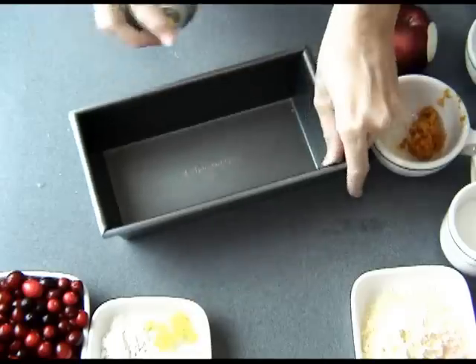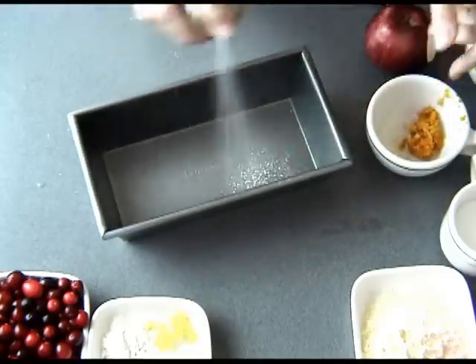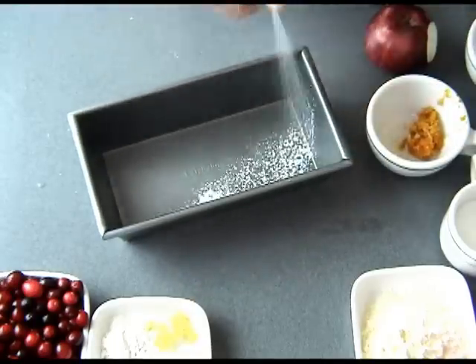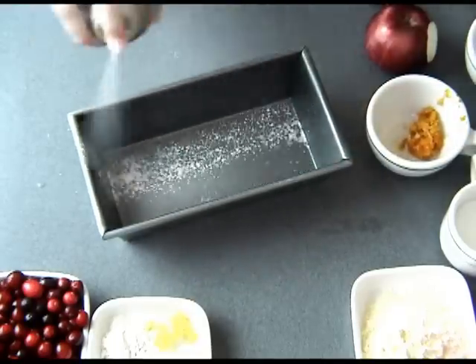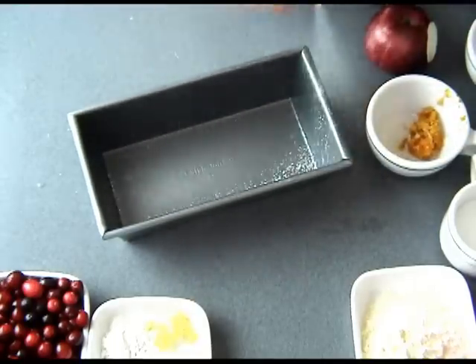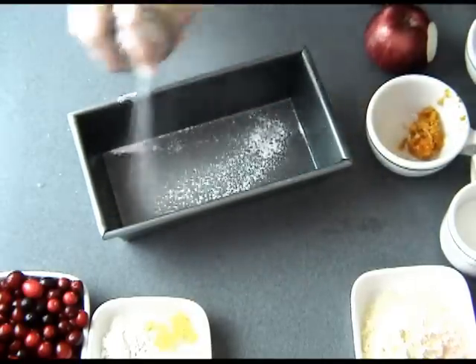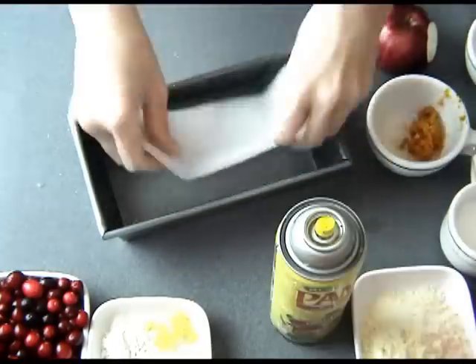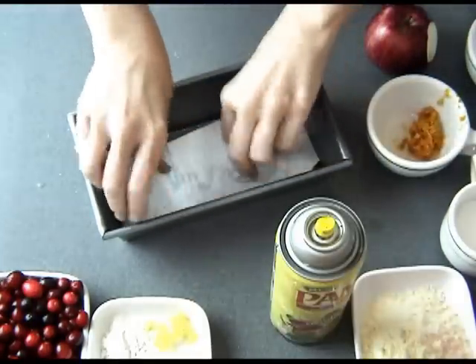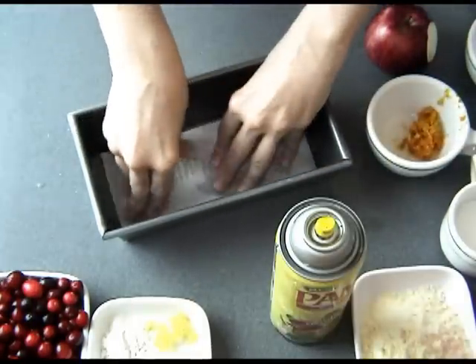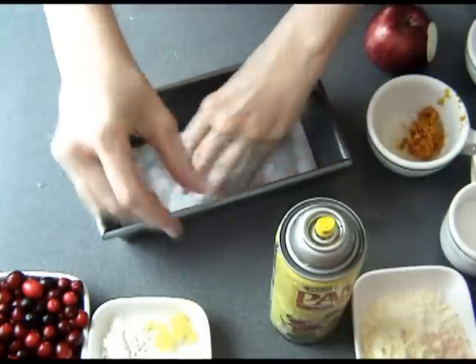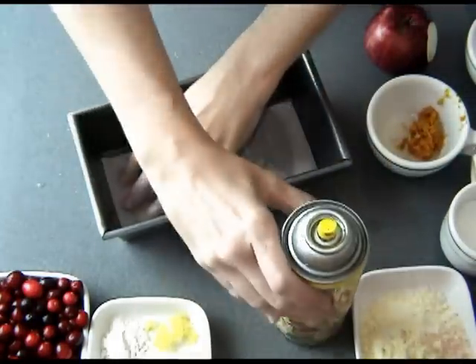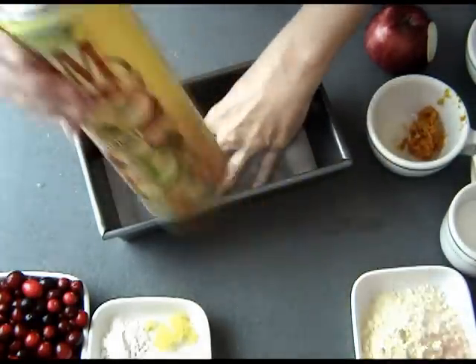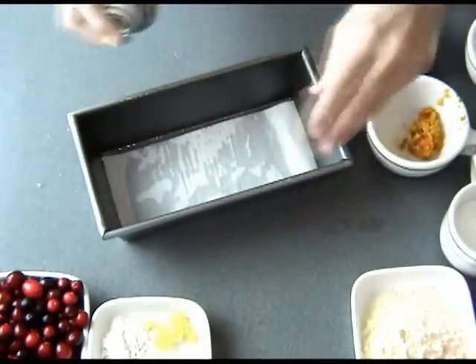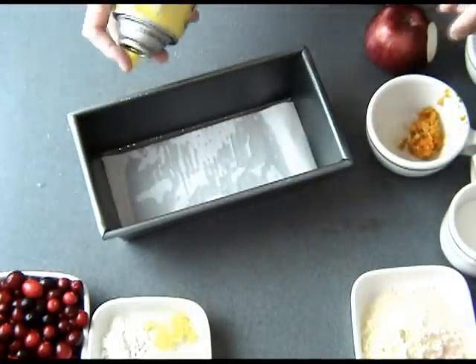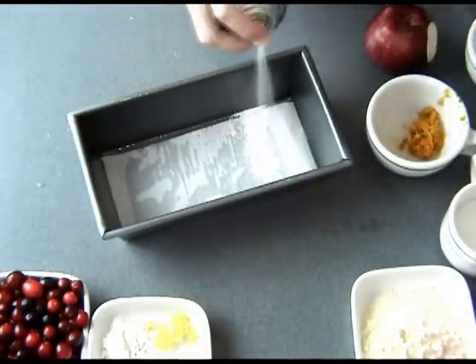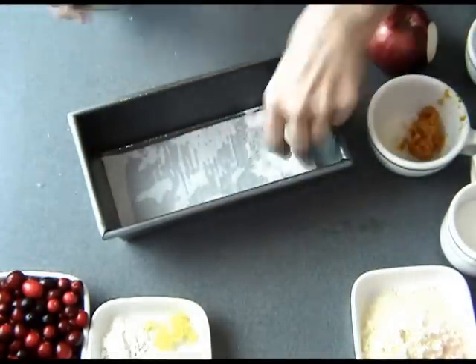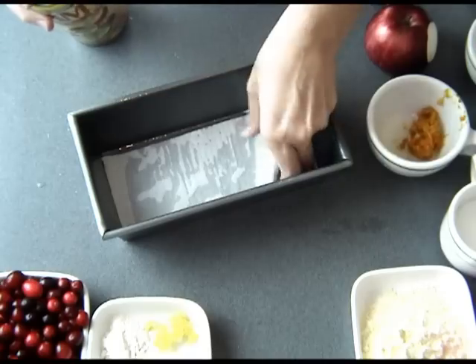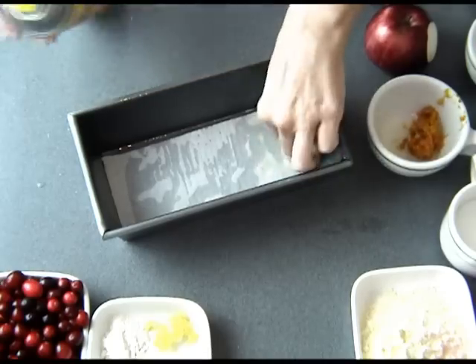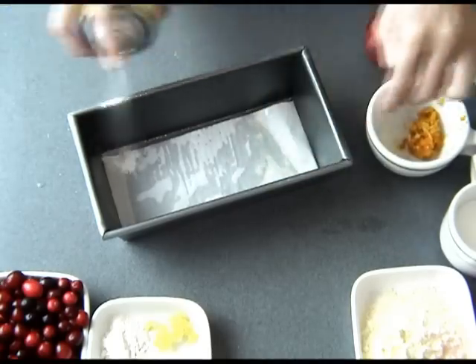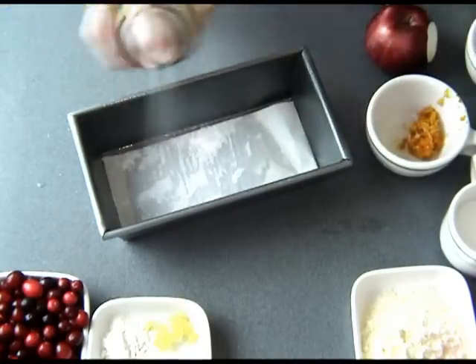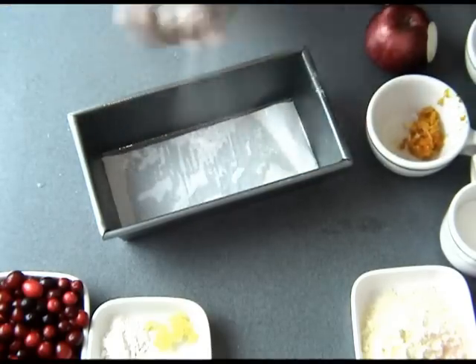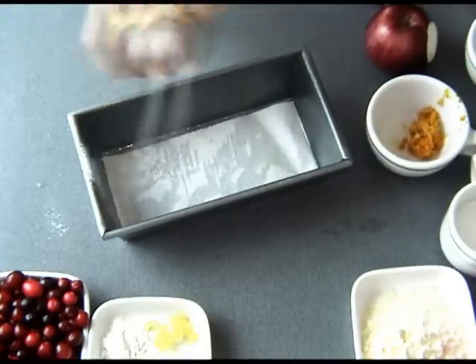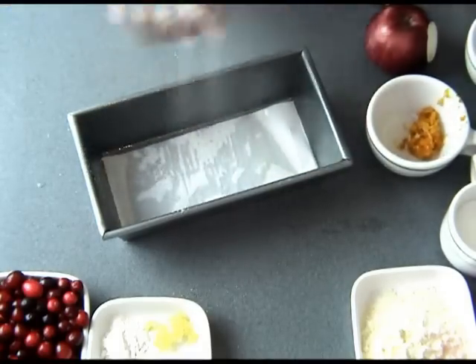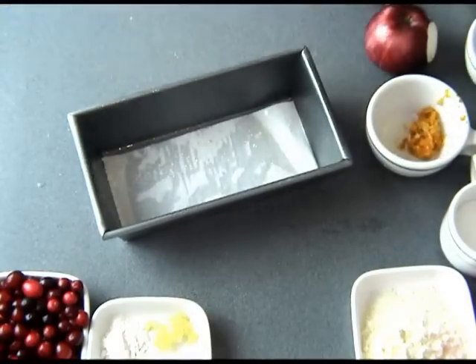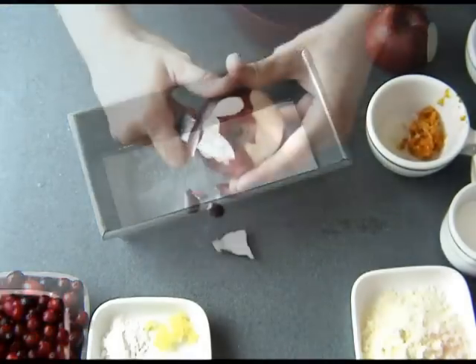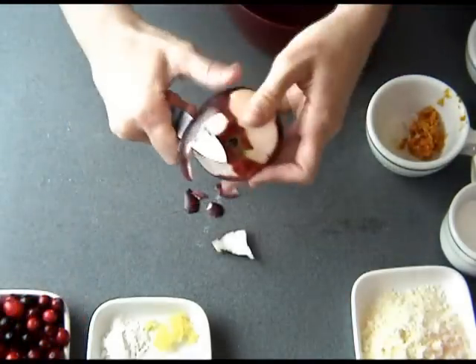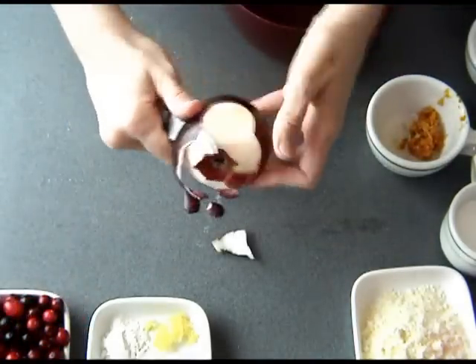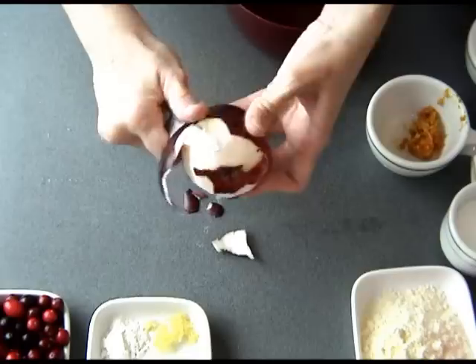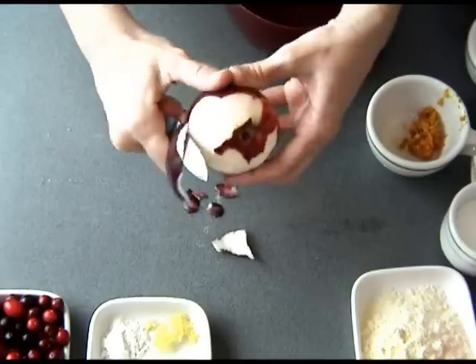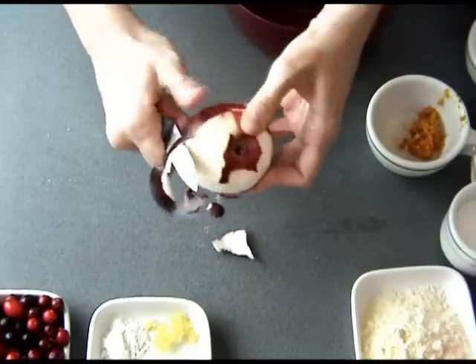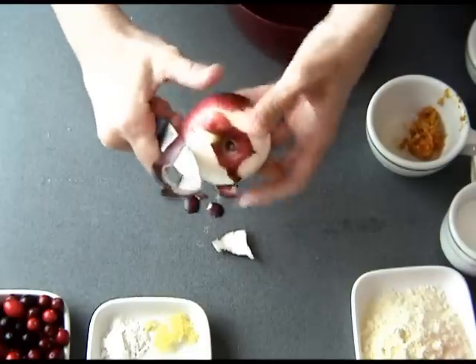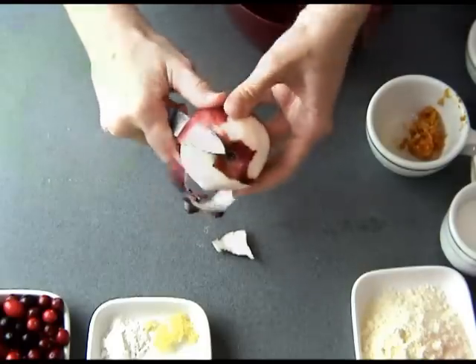Preheat your oven to 350°F. Prepare your pan by spraying the loaf pan with nonstick spray and lining the bottom with parchment paper, then set it aside.